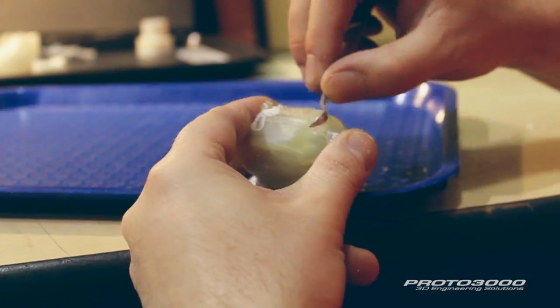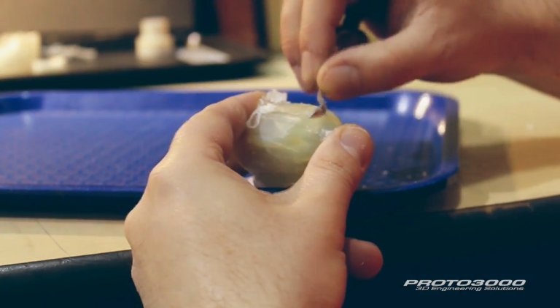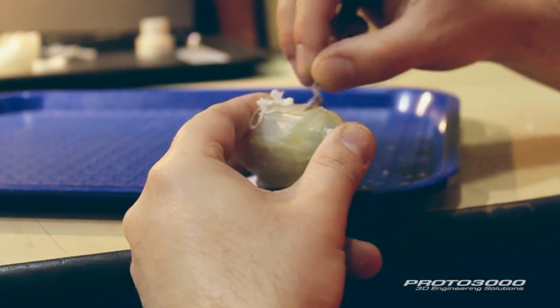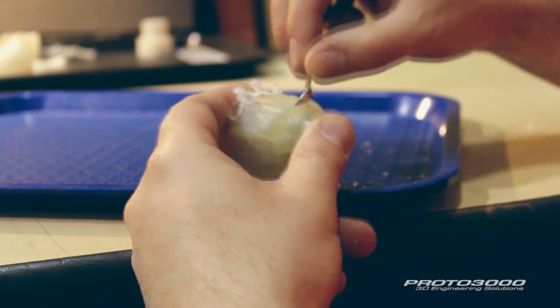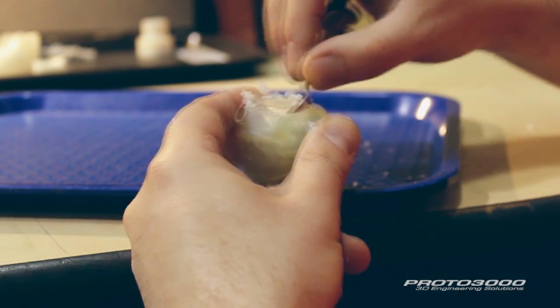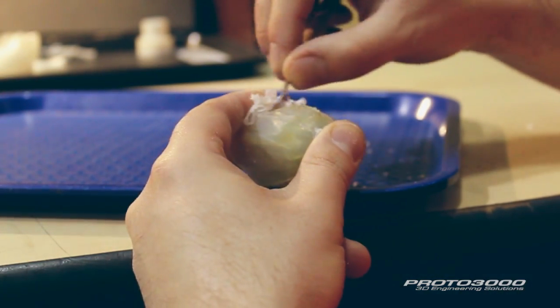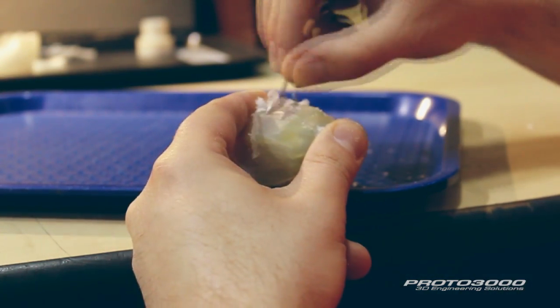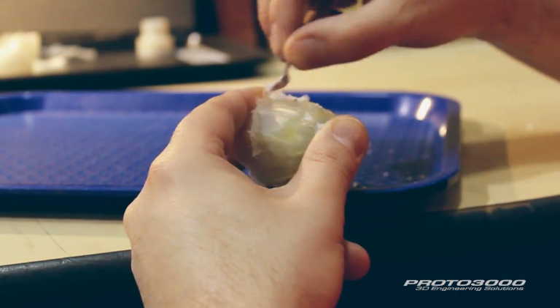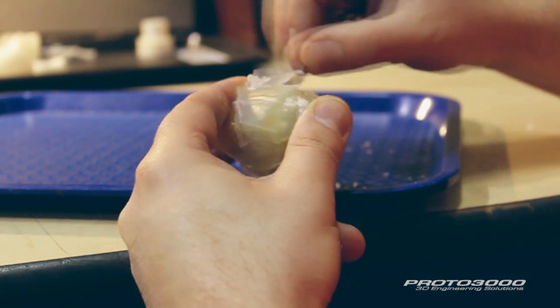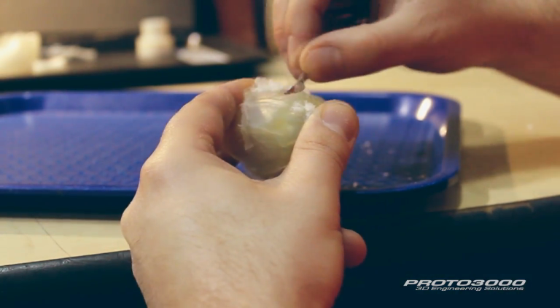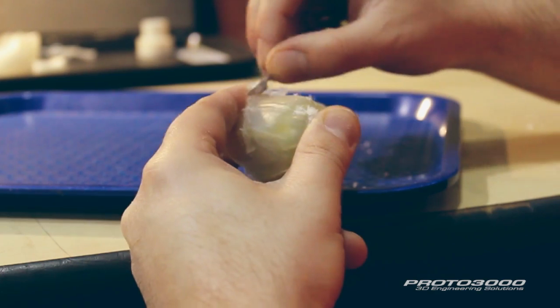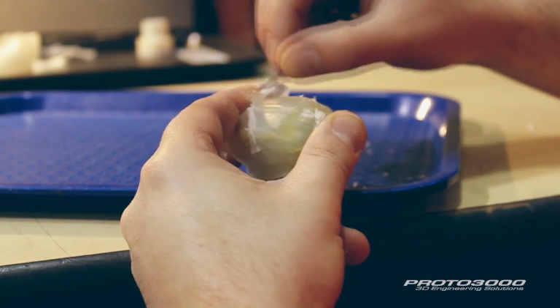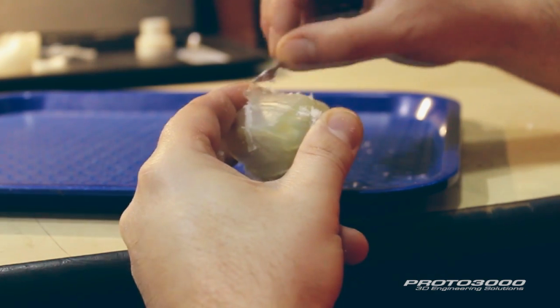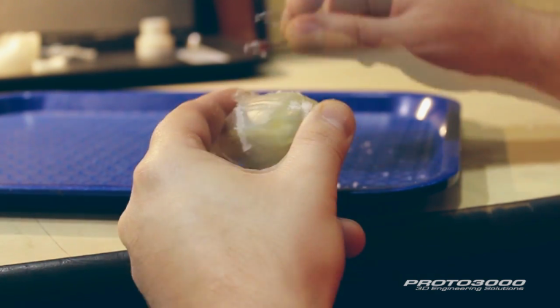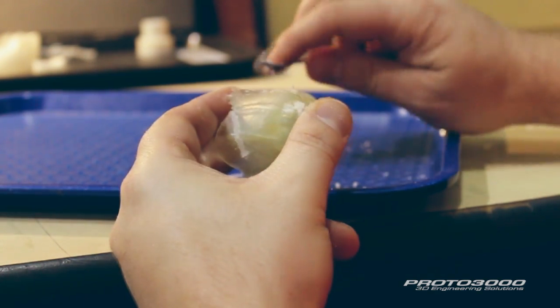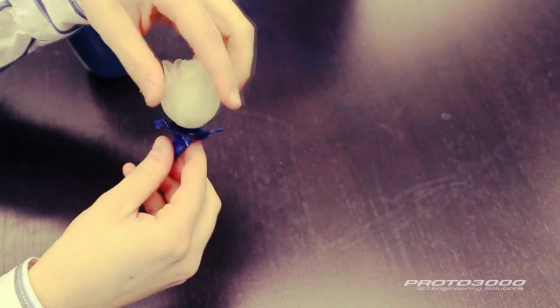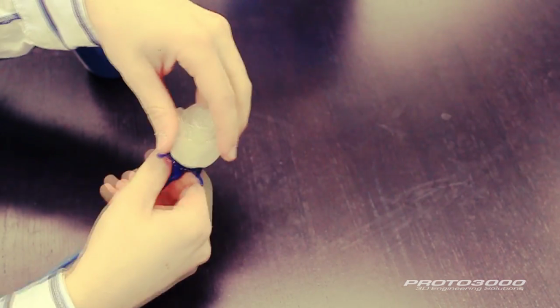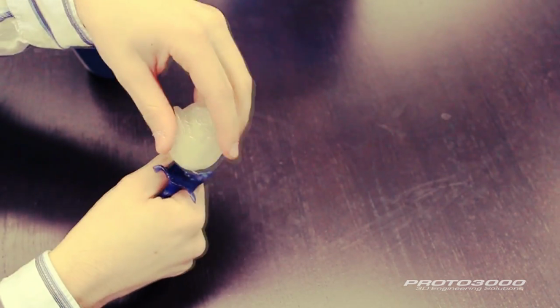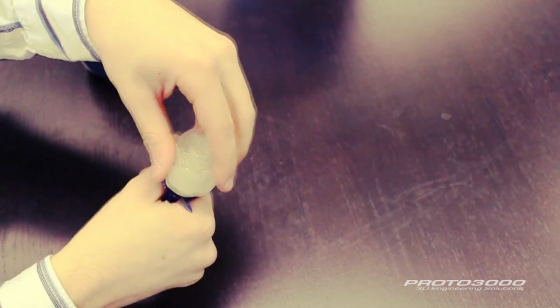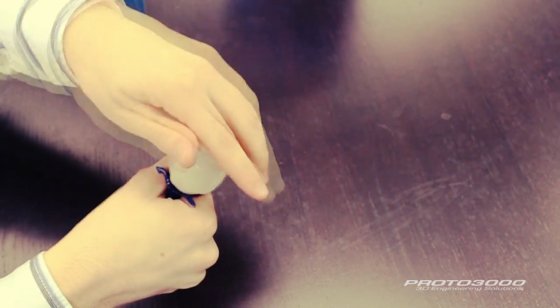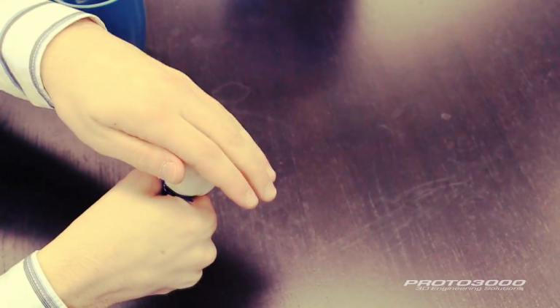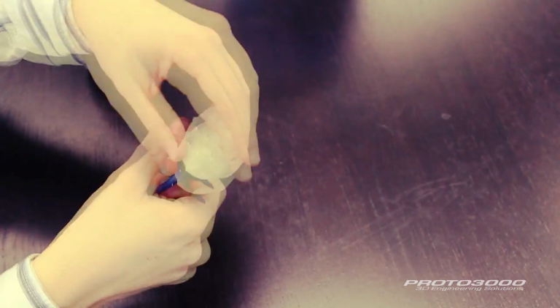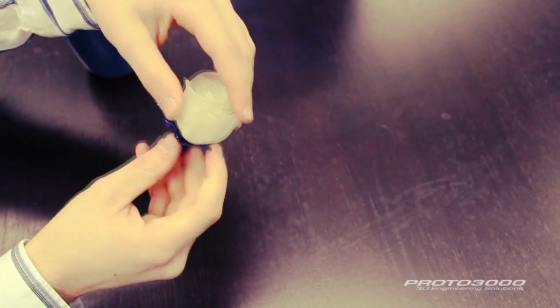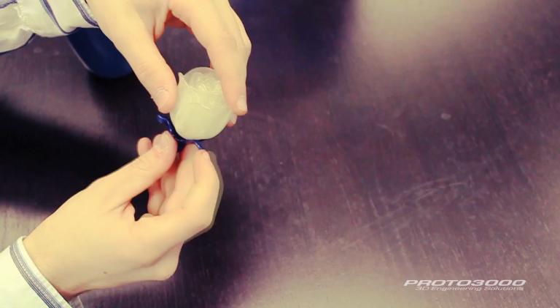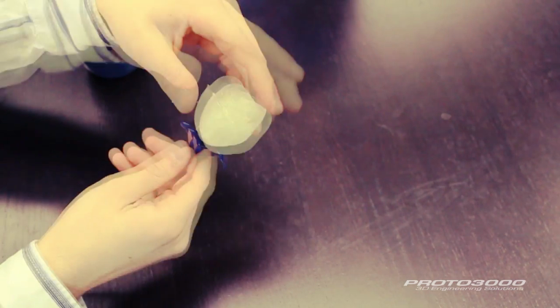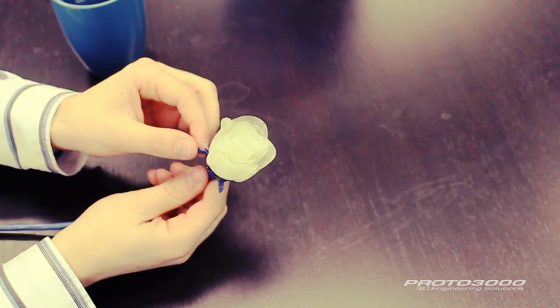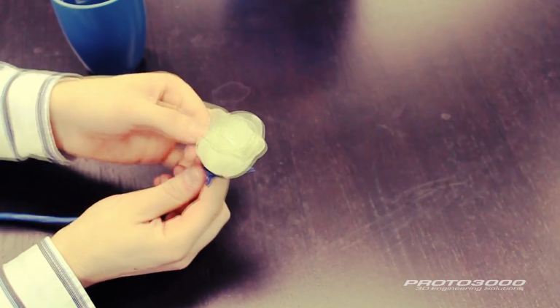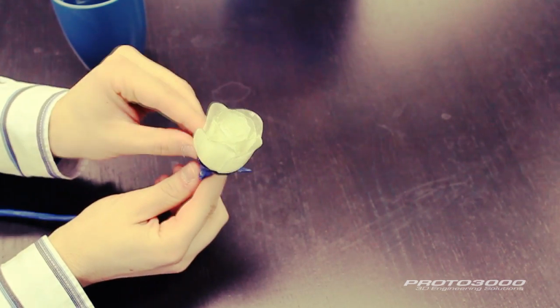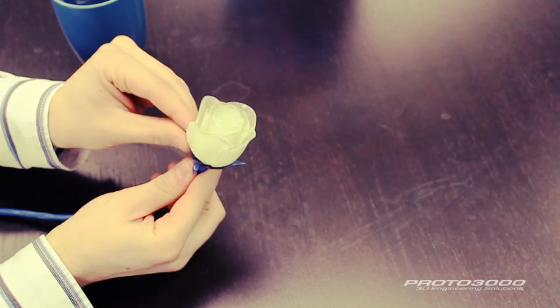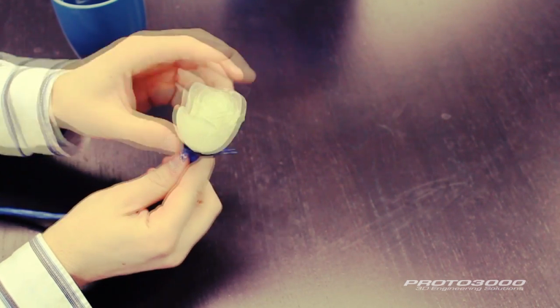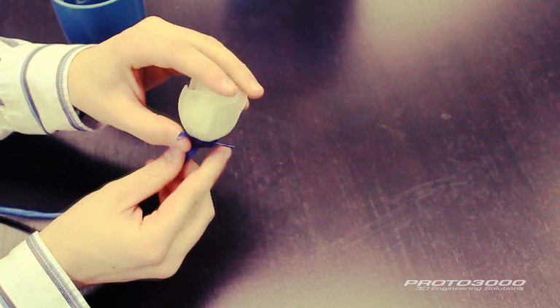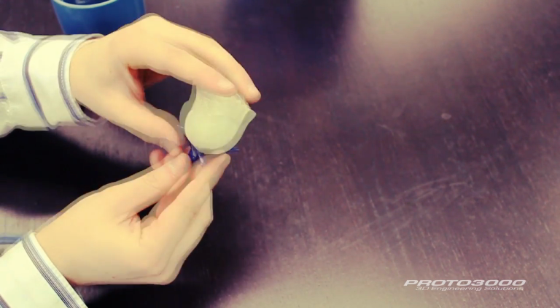After carefully removing them from the print tray, we hand cleaned the flowers to prevent them from breaking. Then, using the flowers as a guide, we handcrafted the stems from a low temperature thermoplastic polymer.